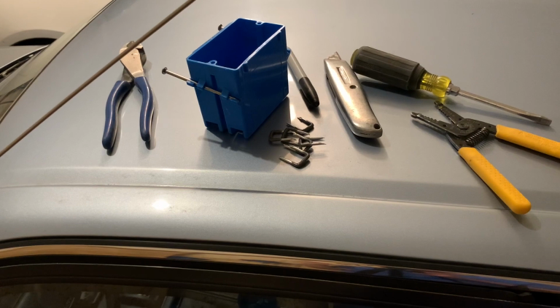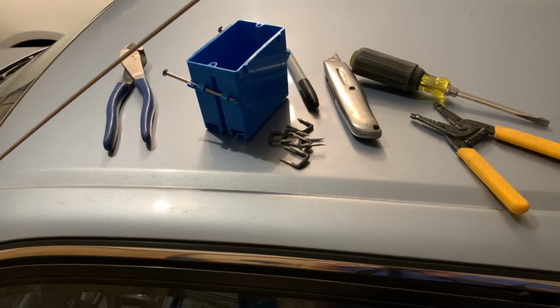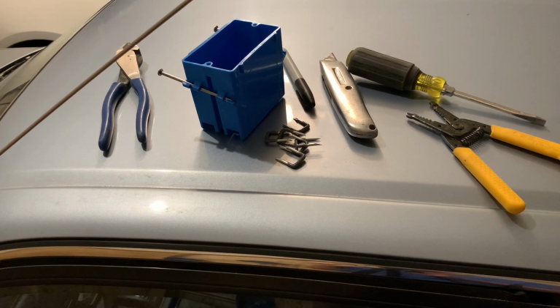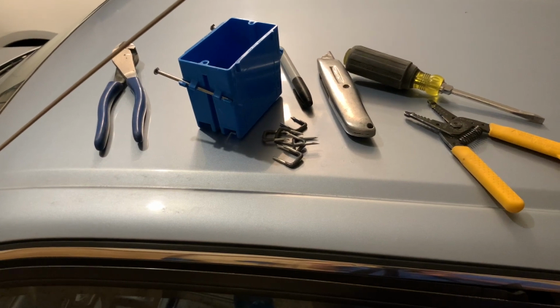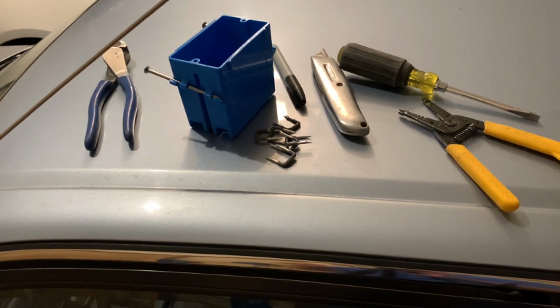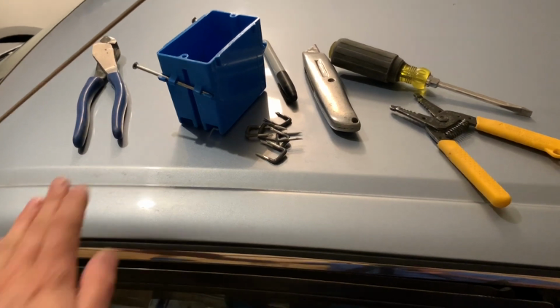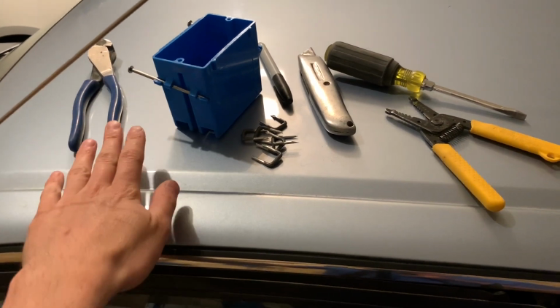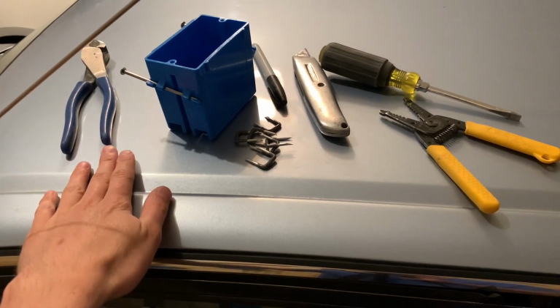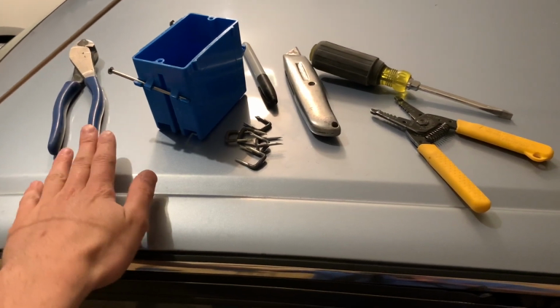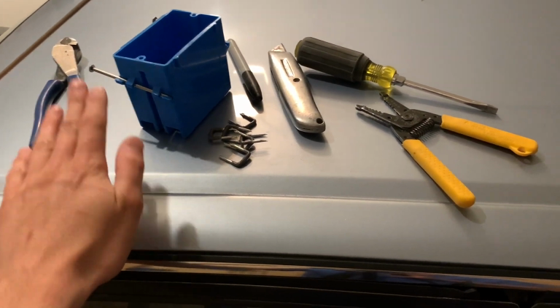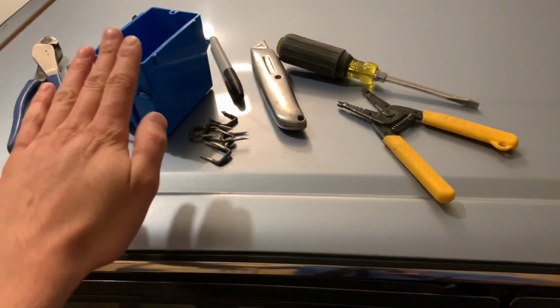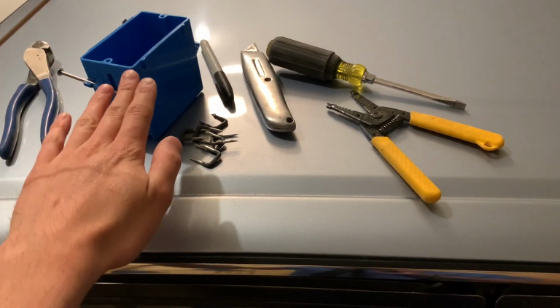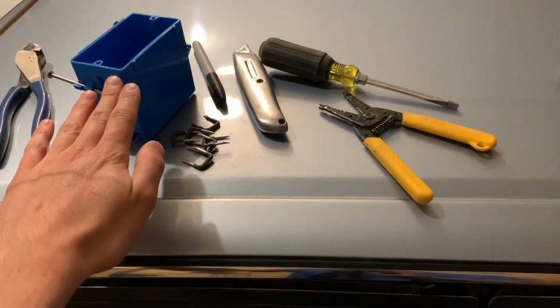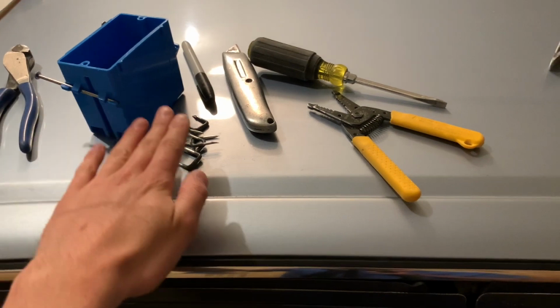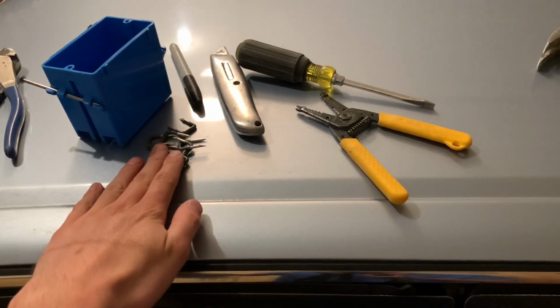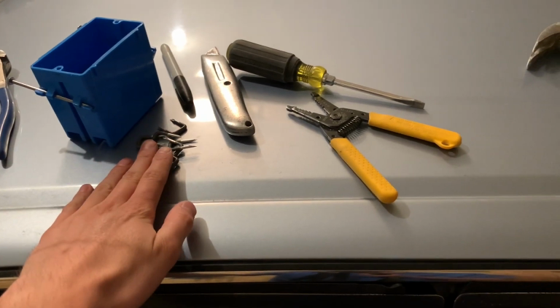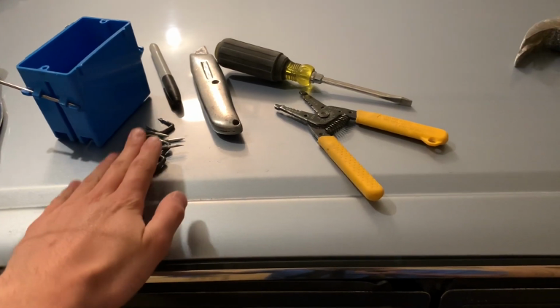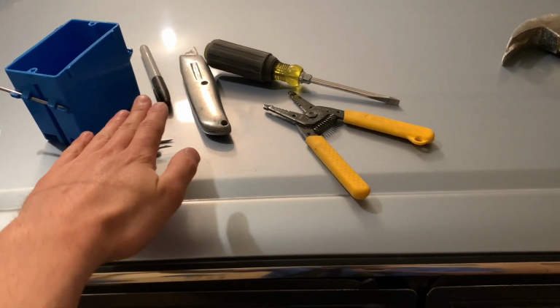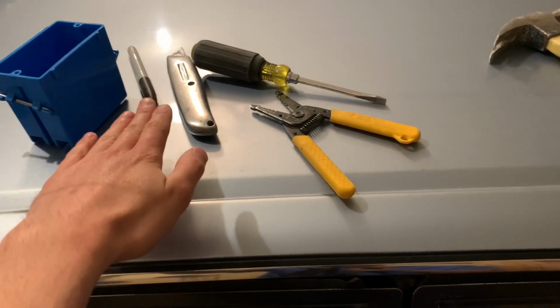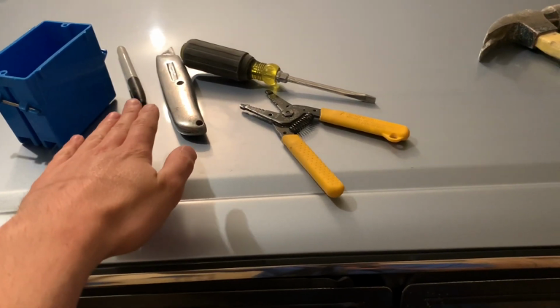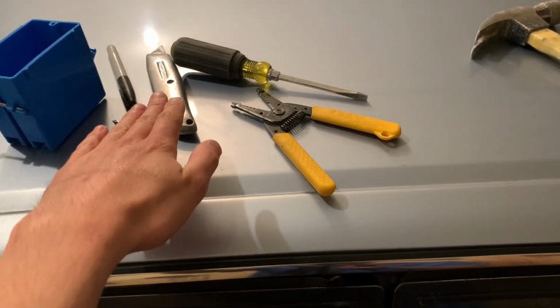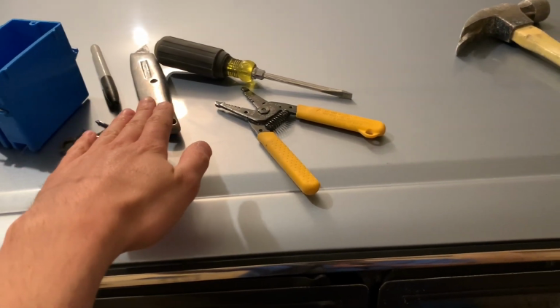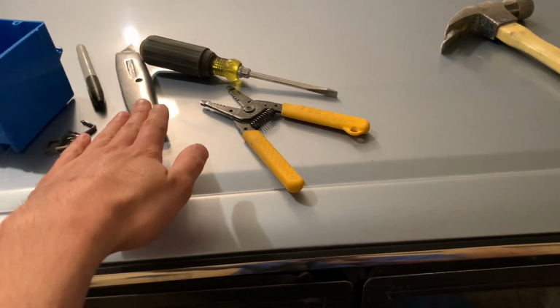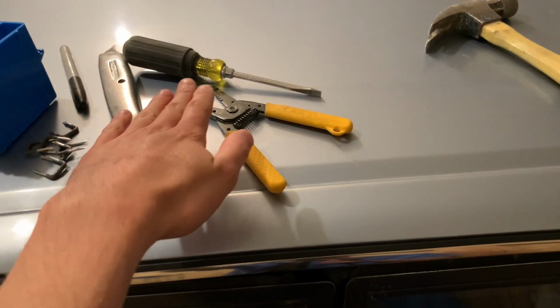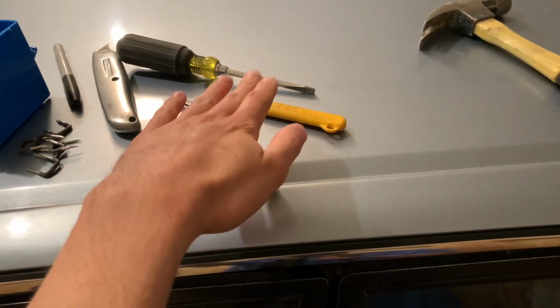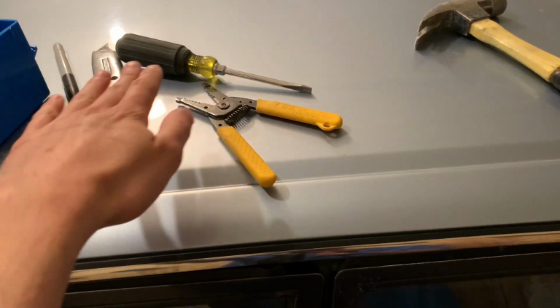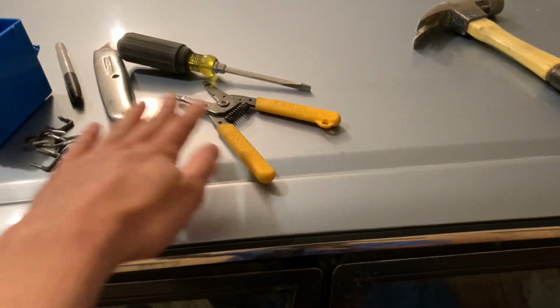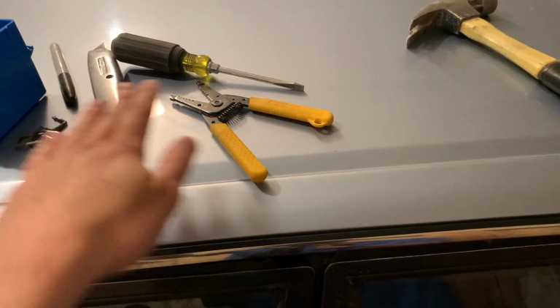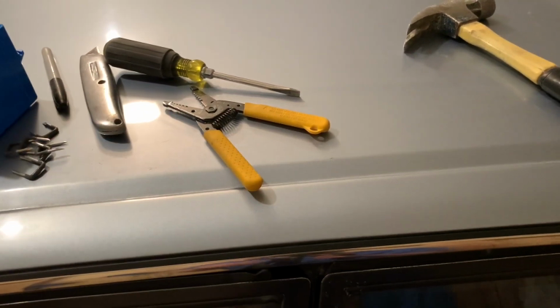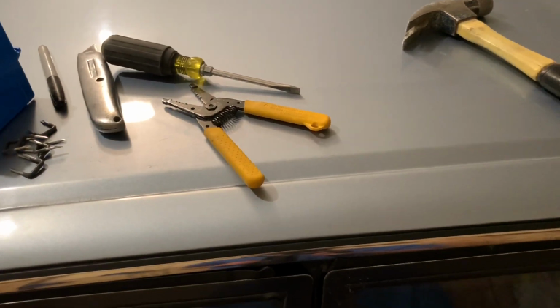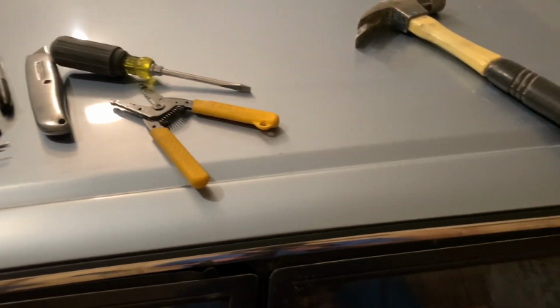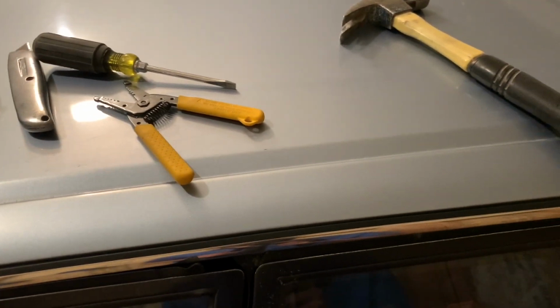So today's supplies I will be using — I'm probably not going to be including this, but I'm going to be adding a box, some staples, some wire. I already used a Sharpie, screwdriver, strippers, razor blade, and a hammer.